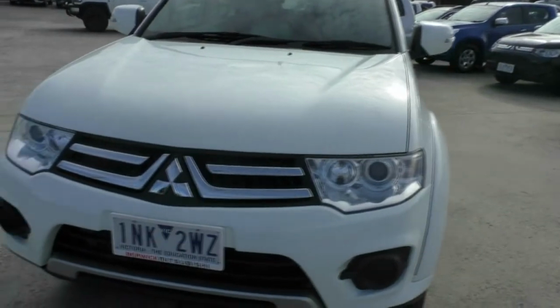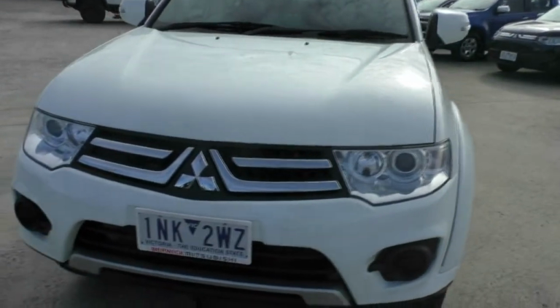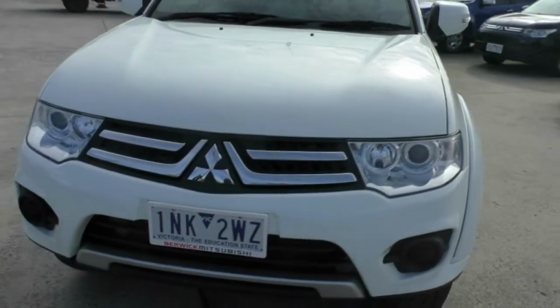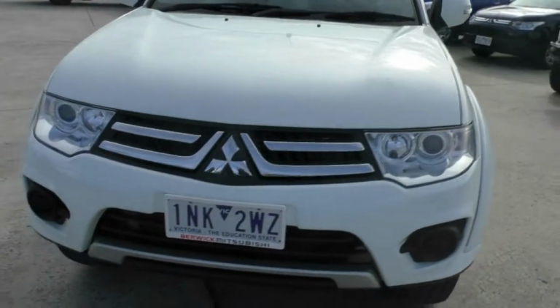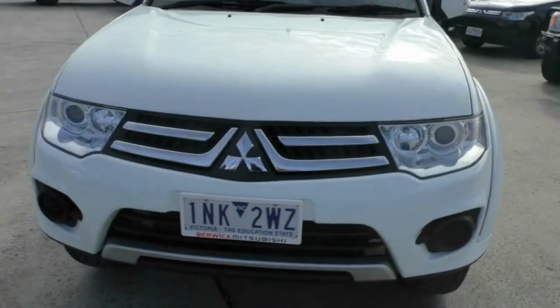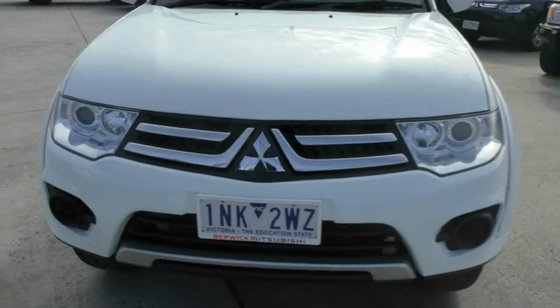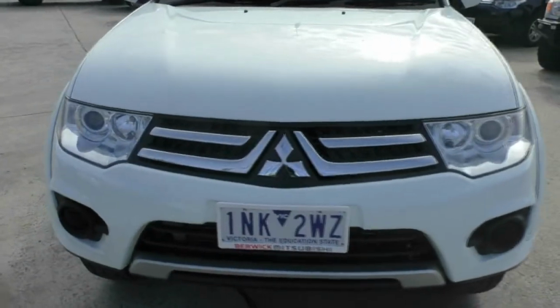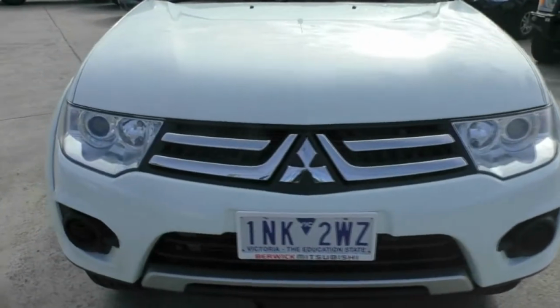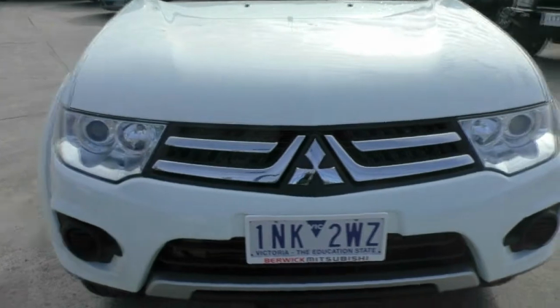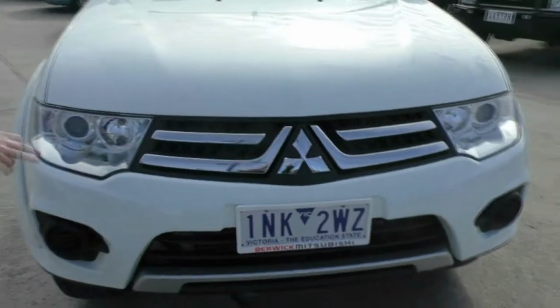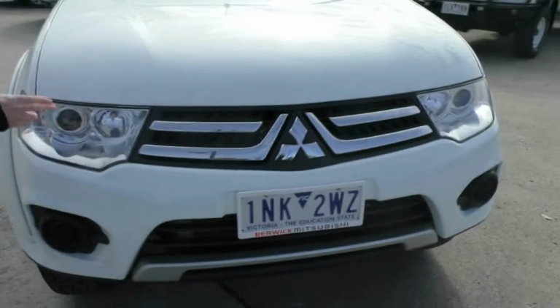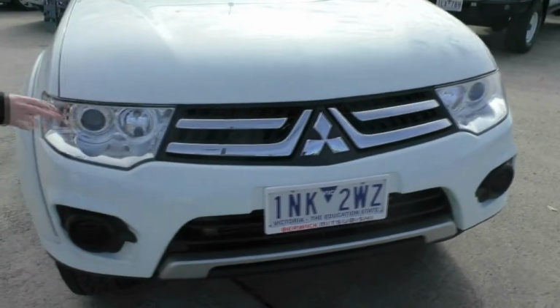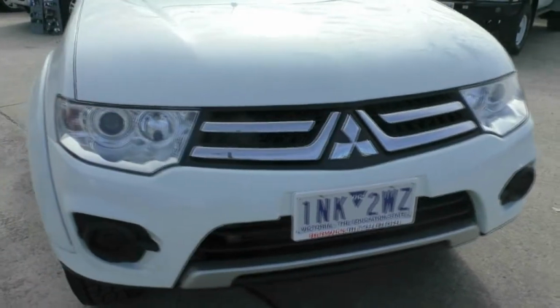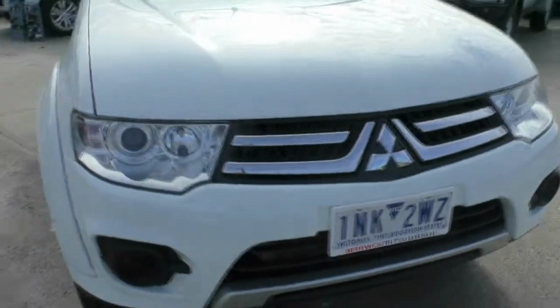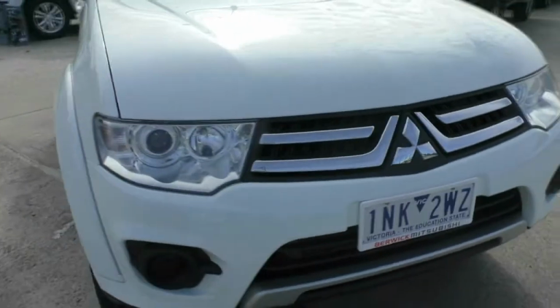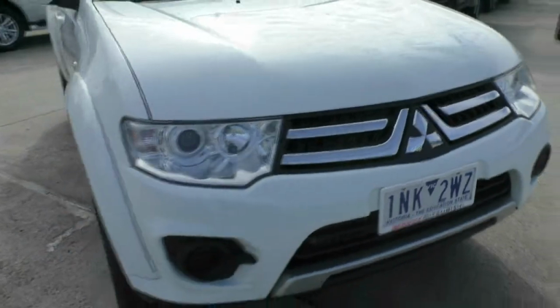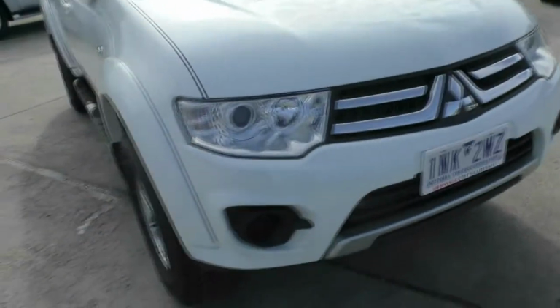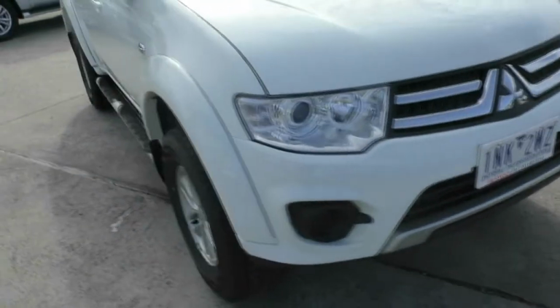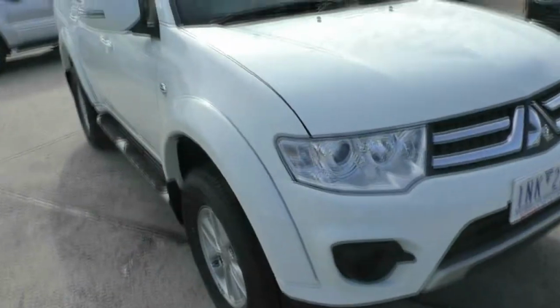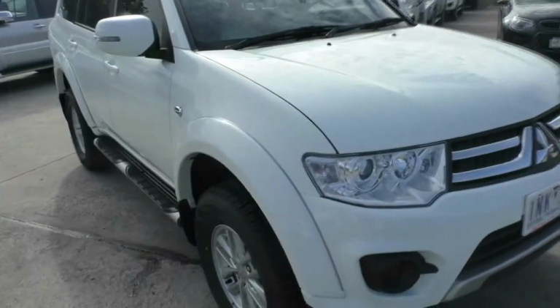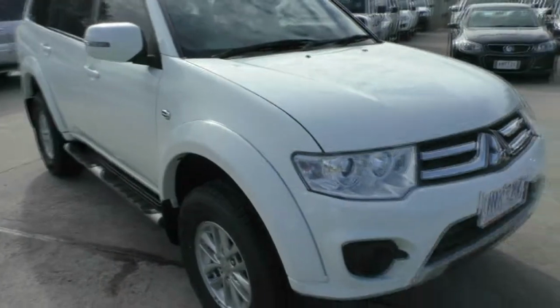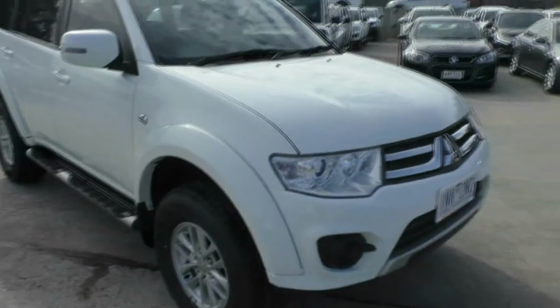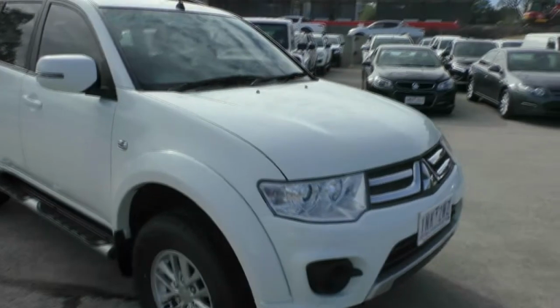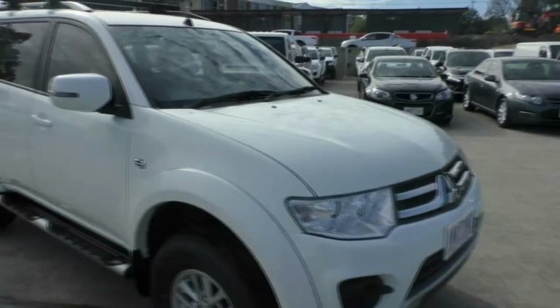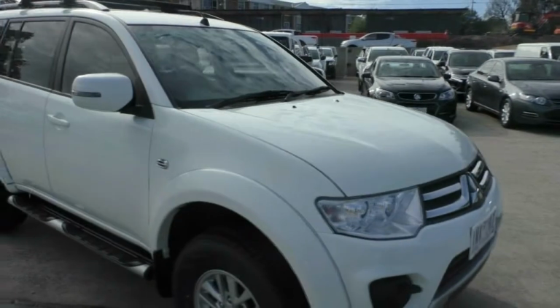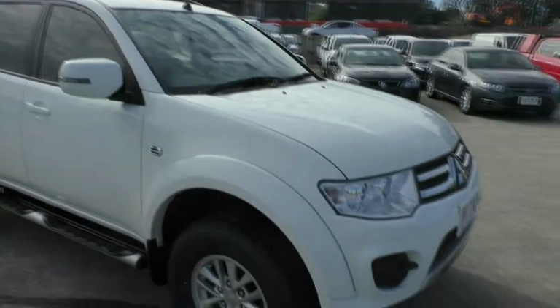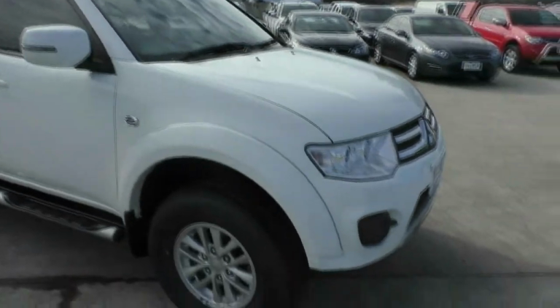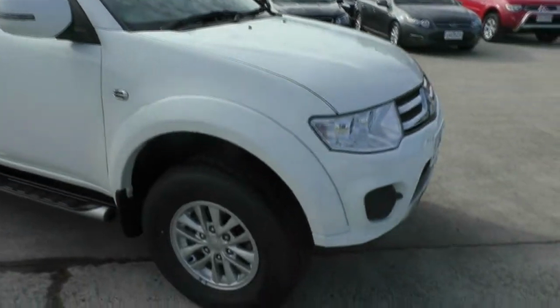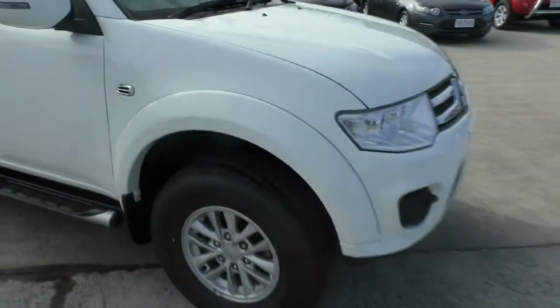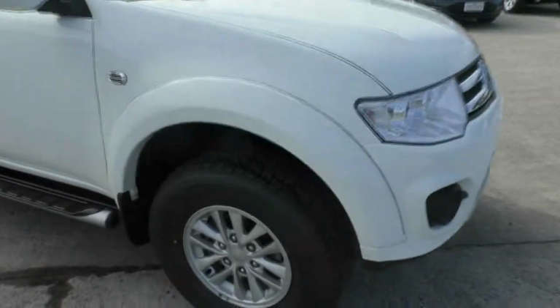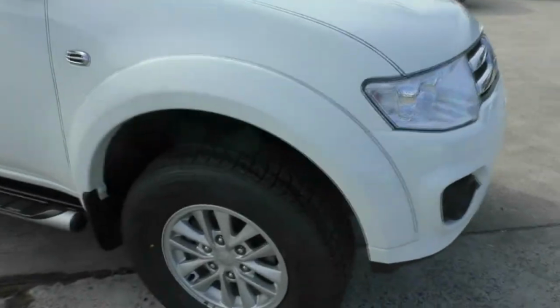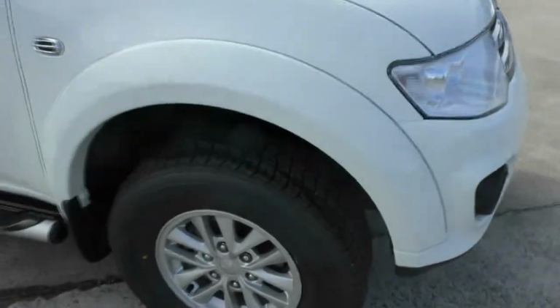Starting at the front of the car, you can see that it does have a chrome grille, it's got the projector headlamps in there as well, factory wheel arches, and factory alloy wheels with brand new tyres on there as well.